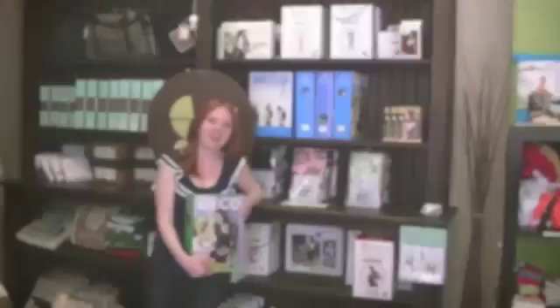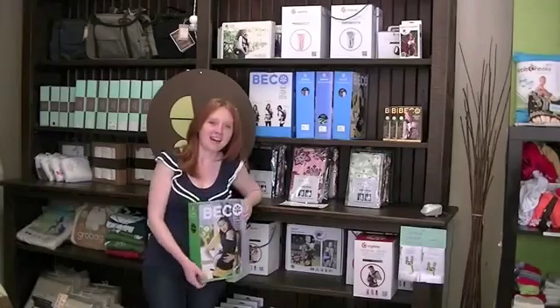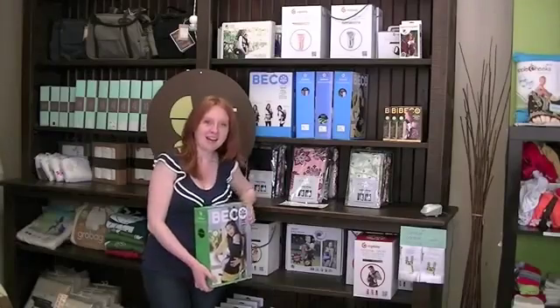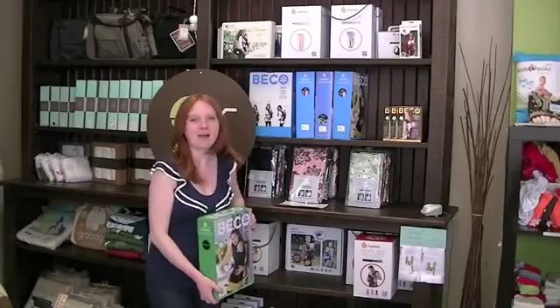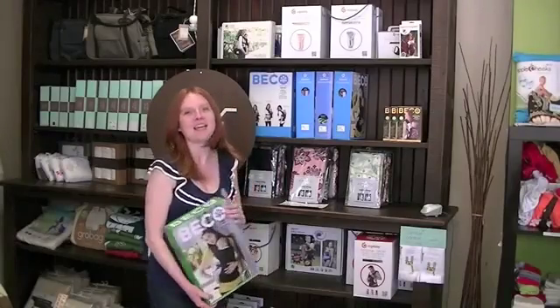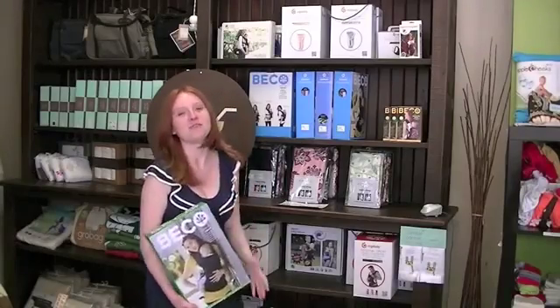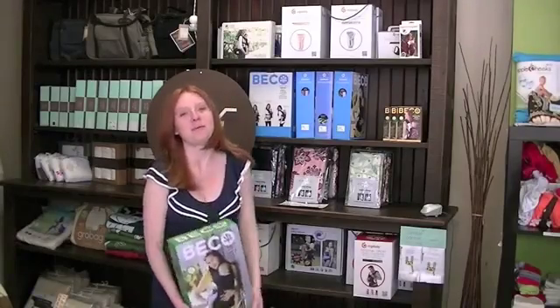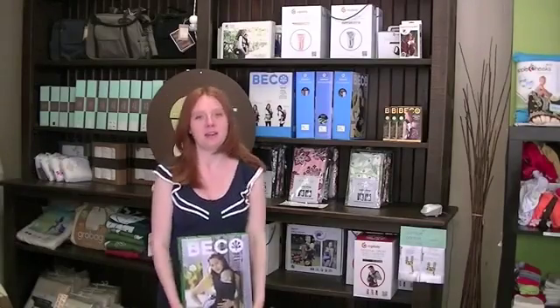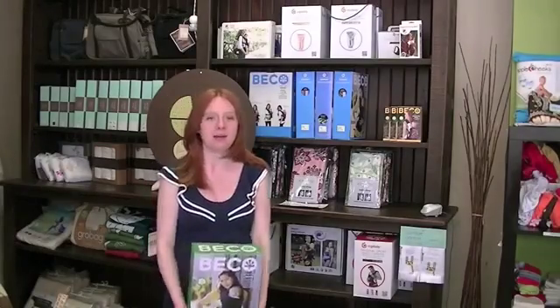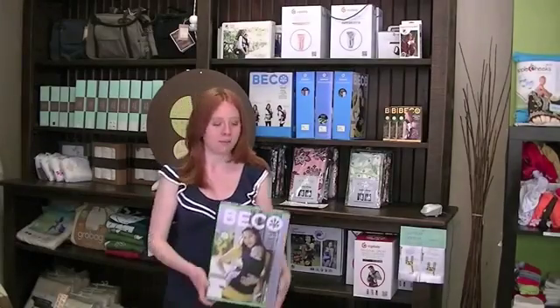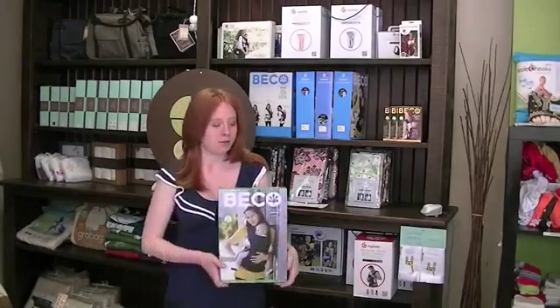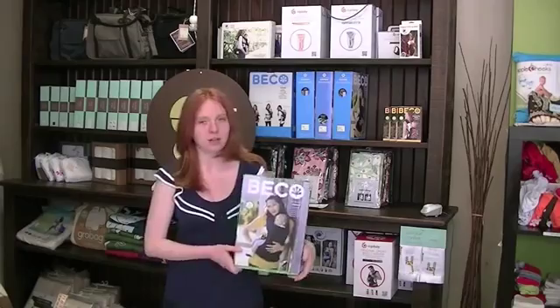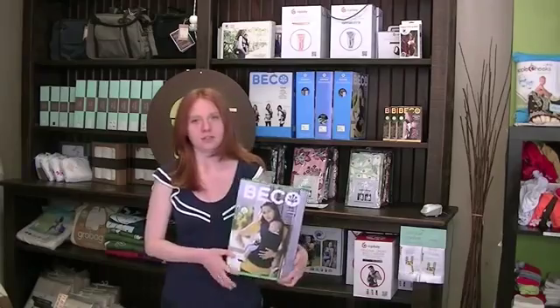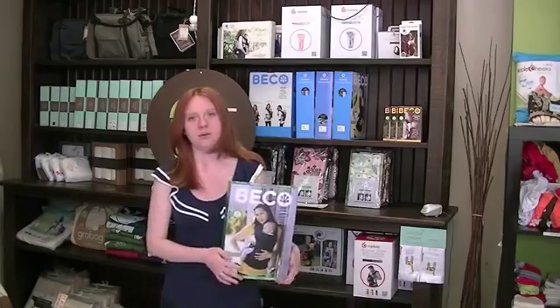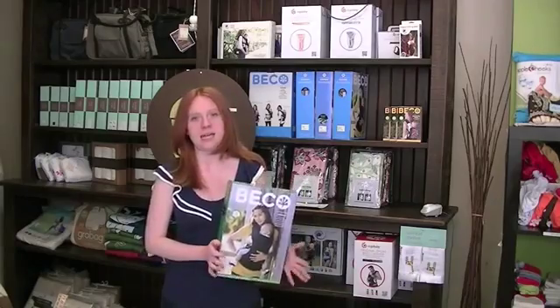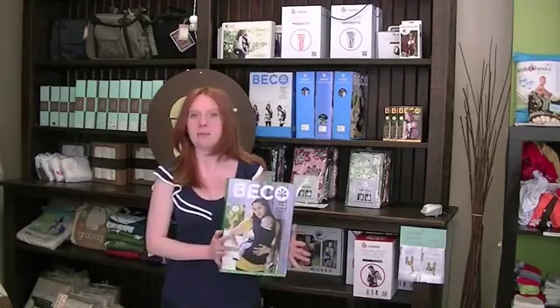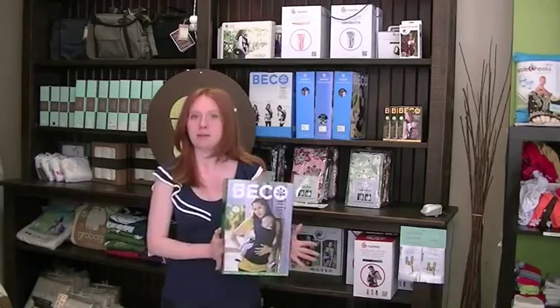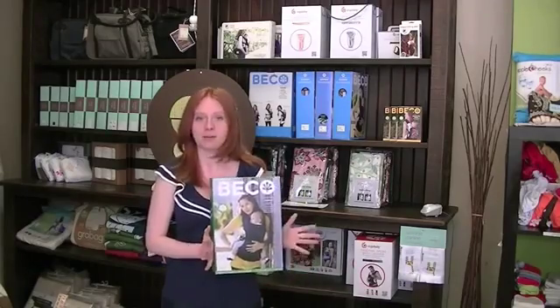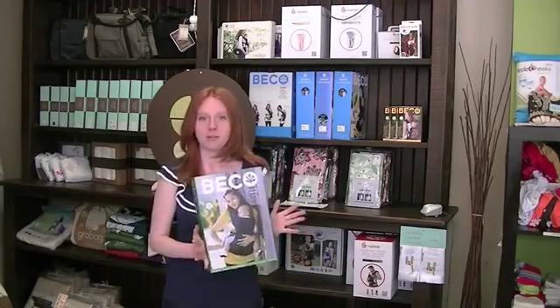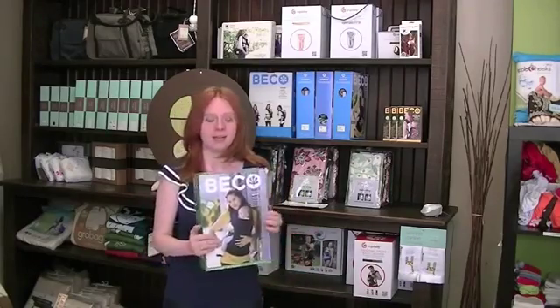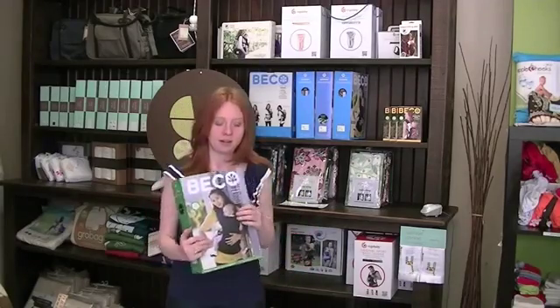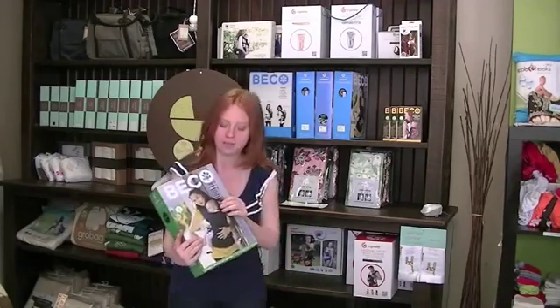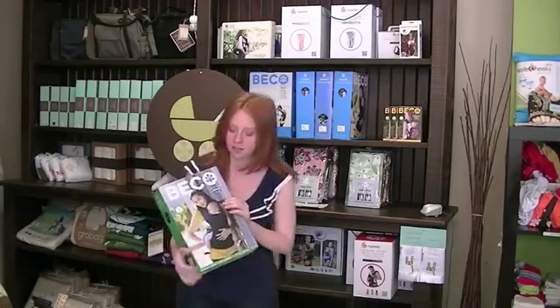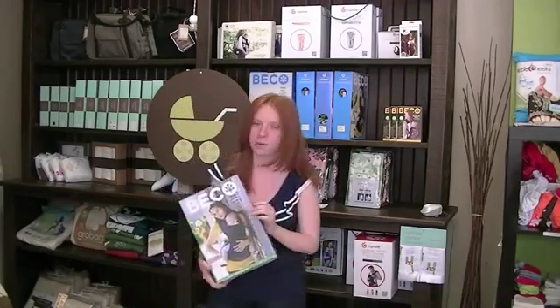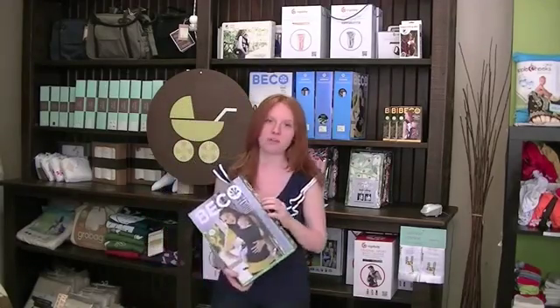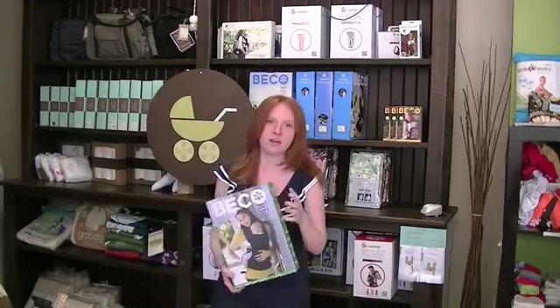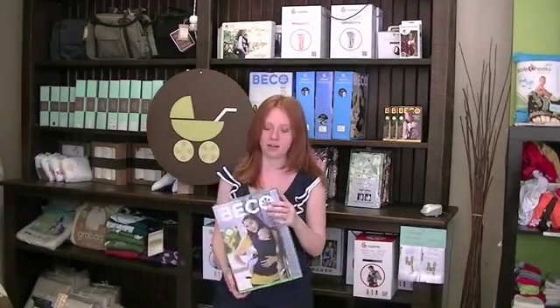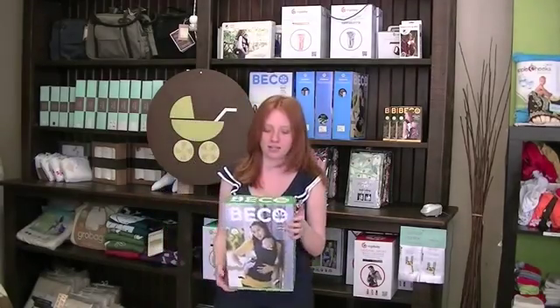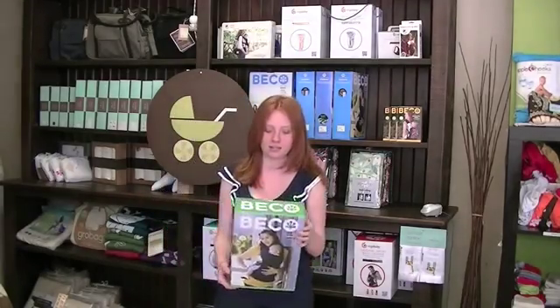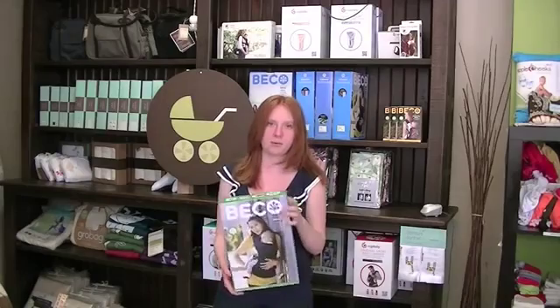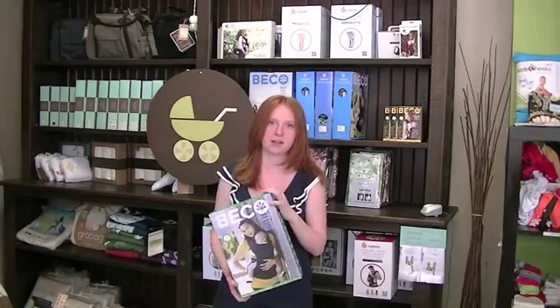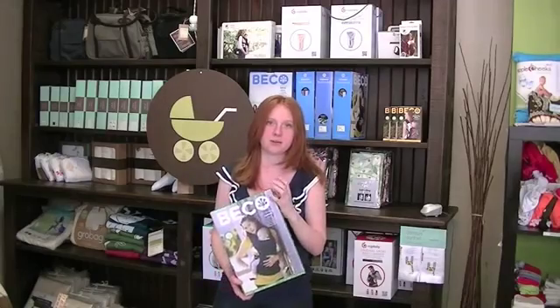Hi, I'm Cutria from Baby on the Hip and I'm going to be talking to you today about the Beco Gemini Carrier. It's a wonderful carrier and does very well at our store.